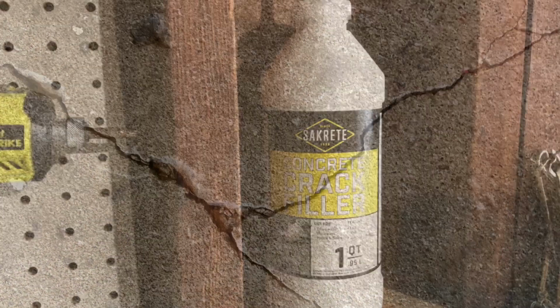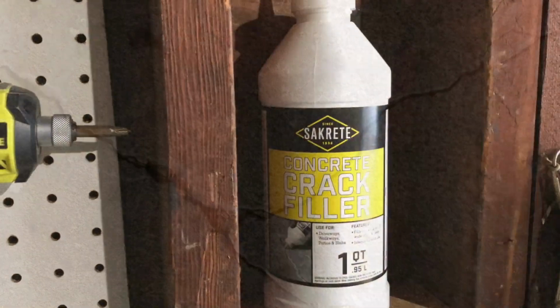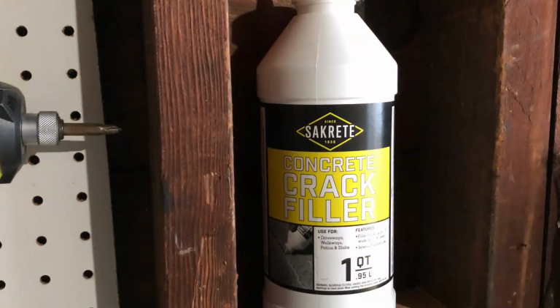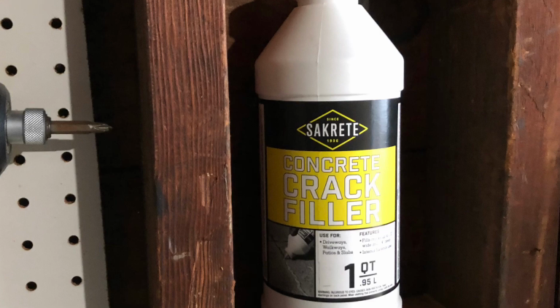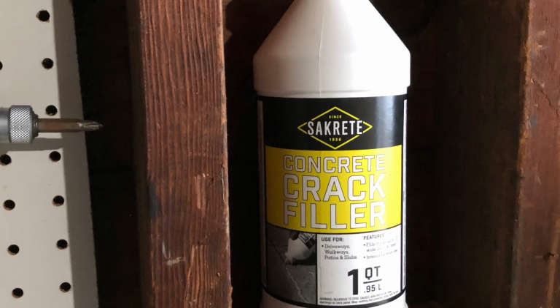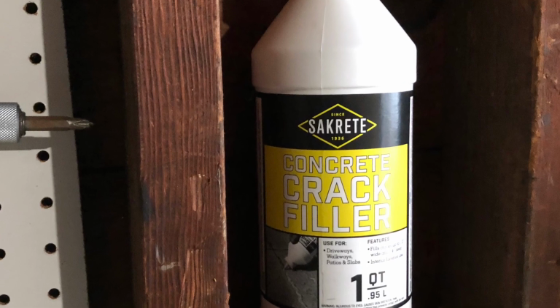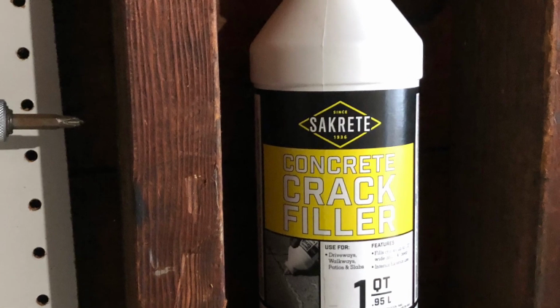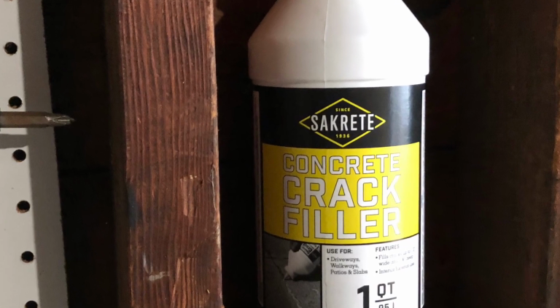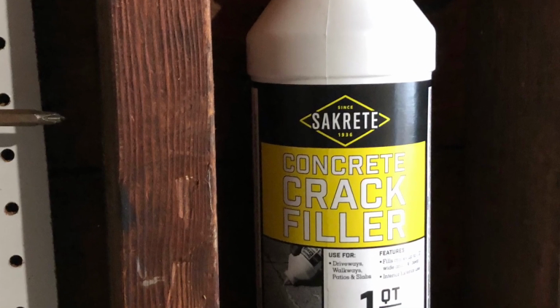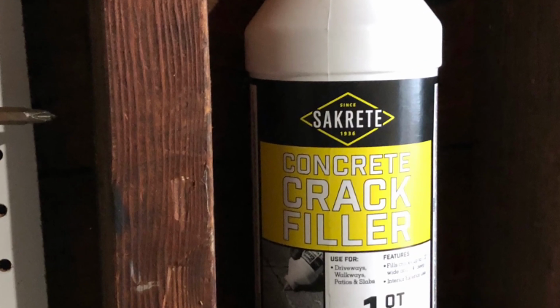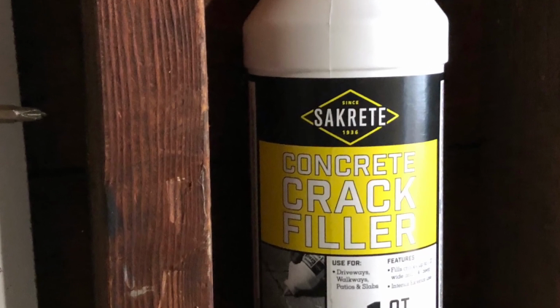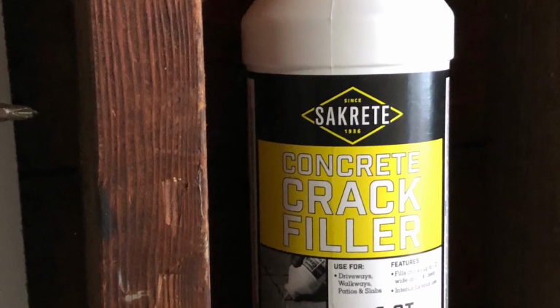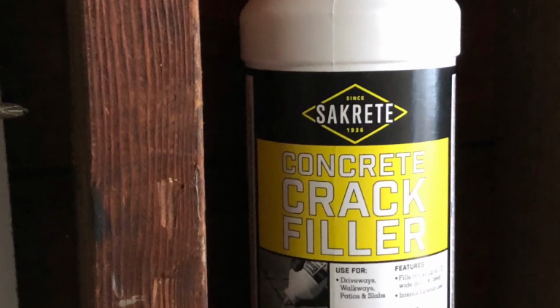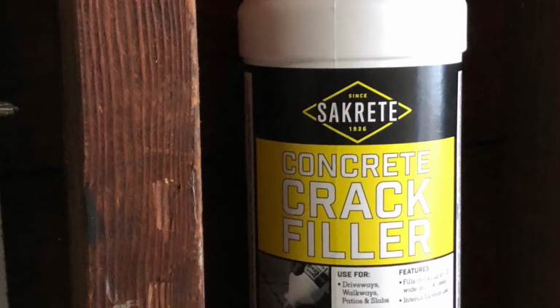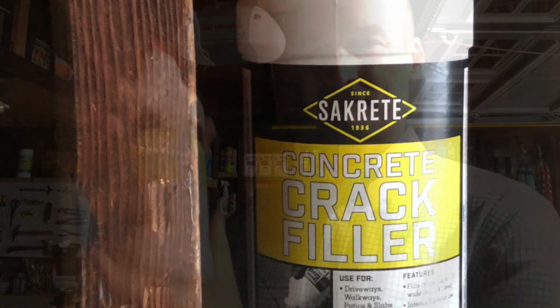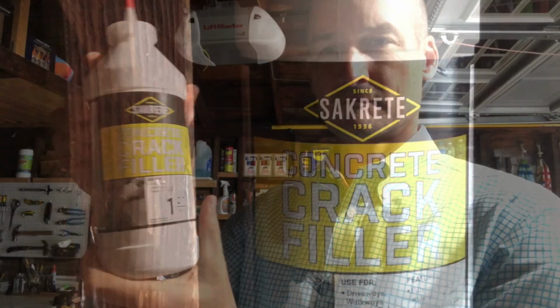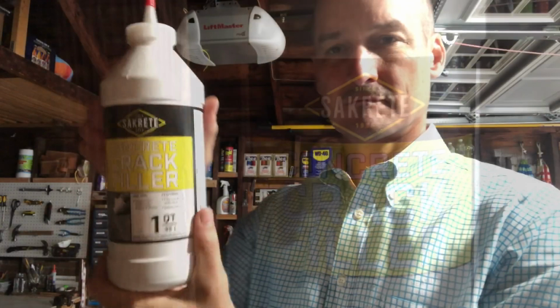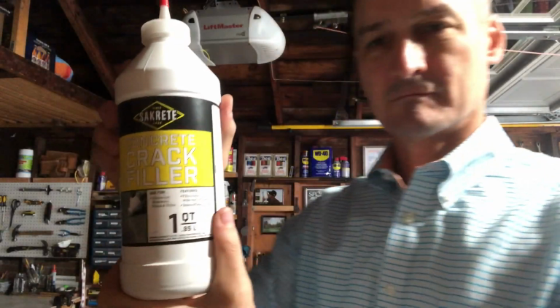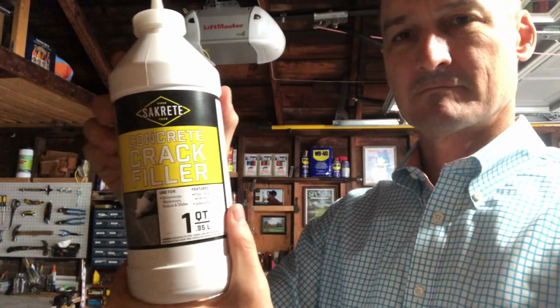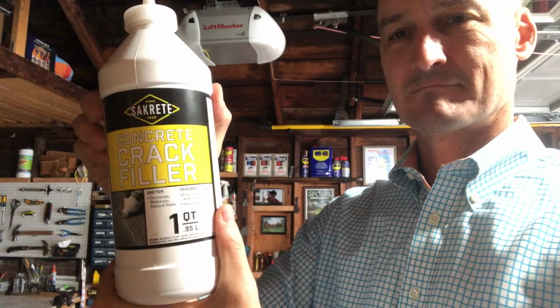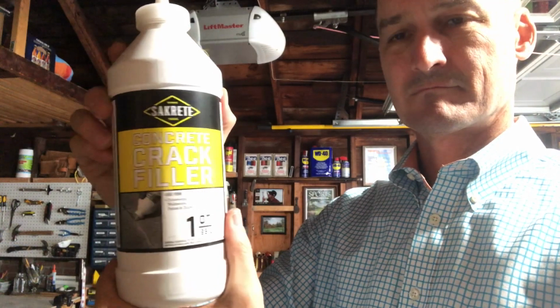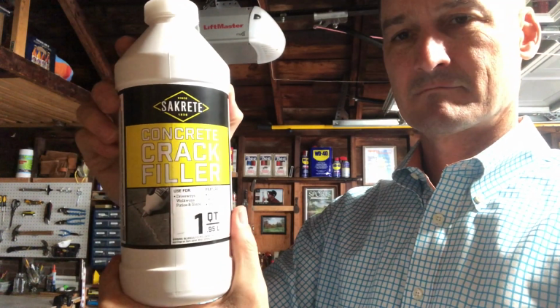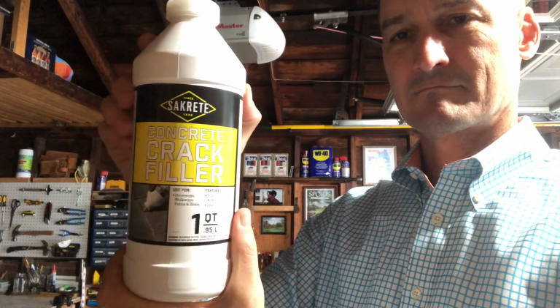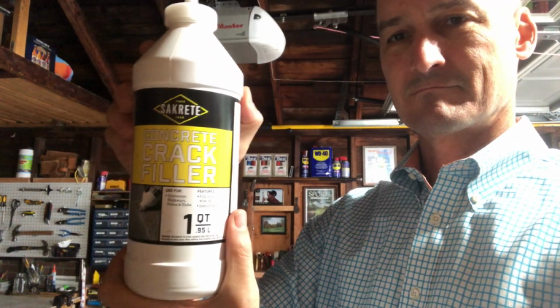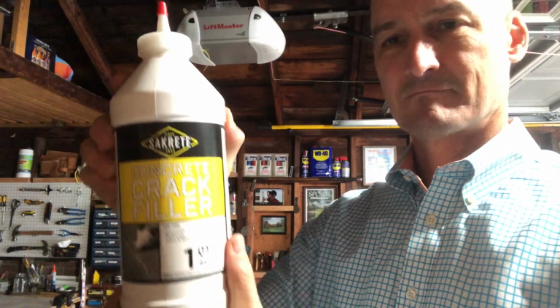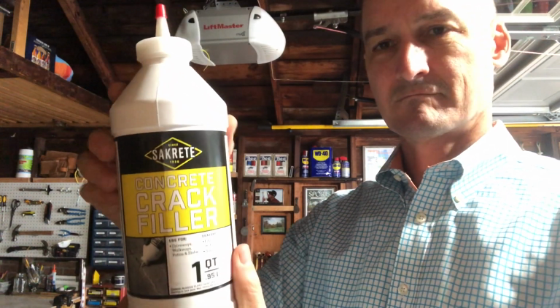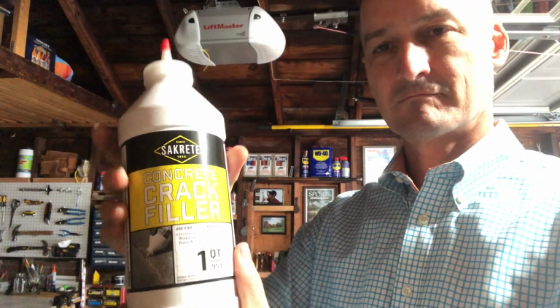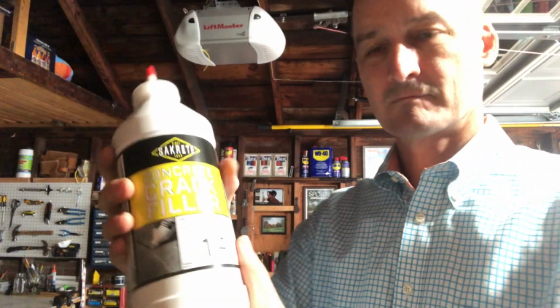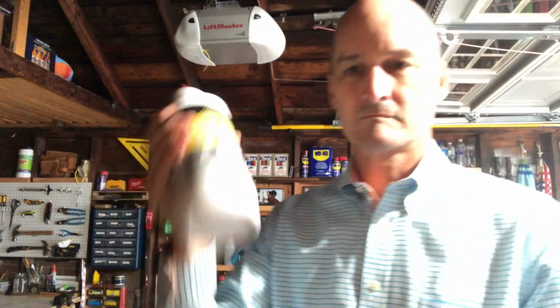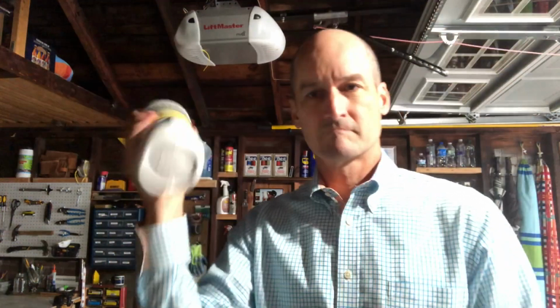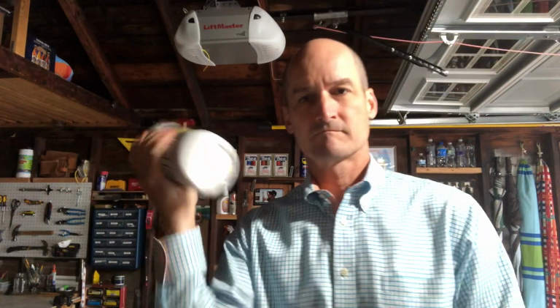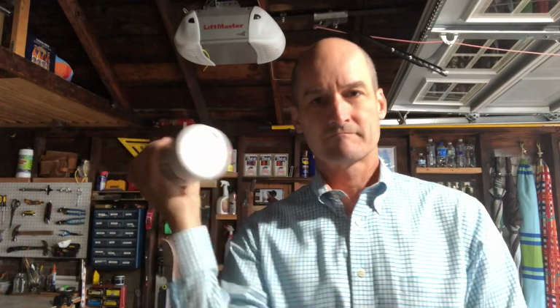Luckily, the garage has a solution: Sacrete Concrete Crack Filler. It's perfect for cracks in driveways, walkways, patios, and slabs.